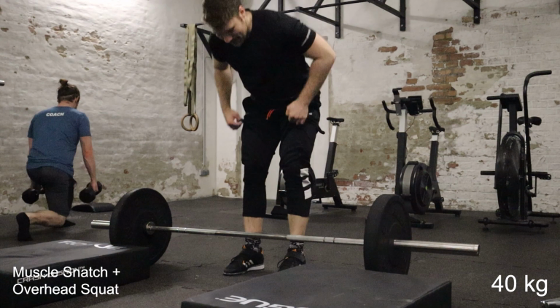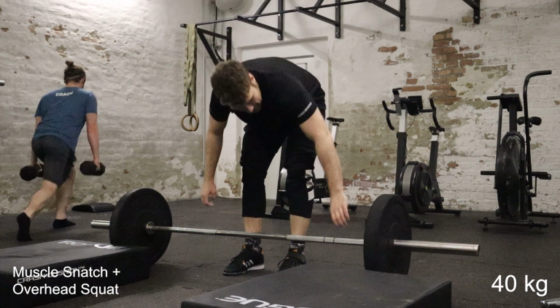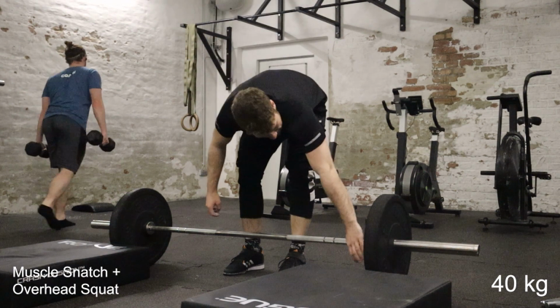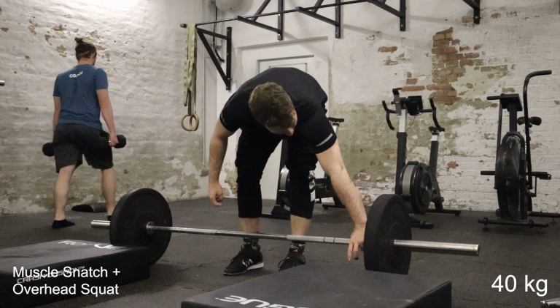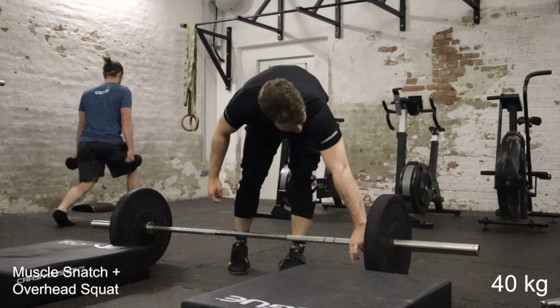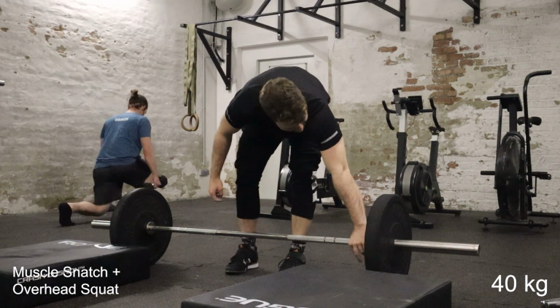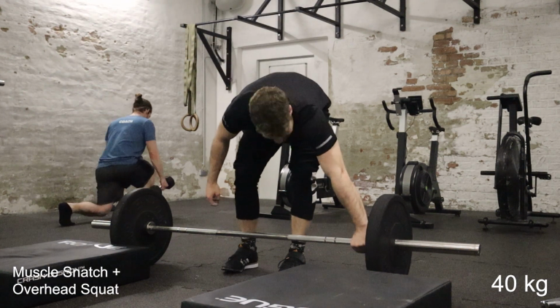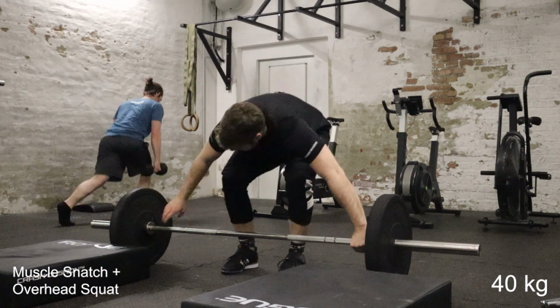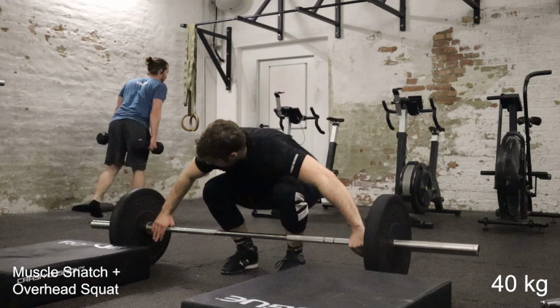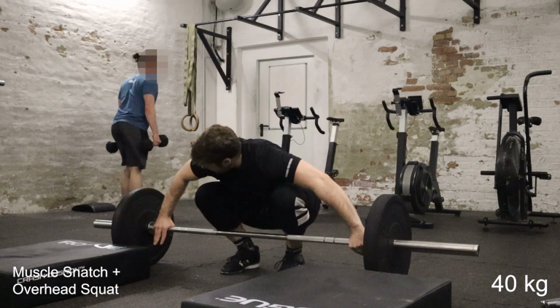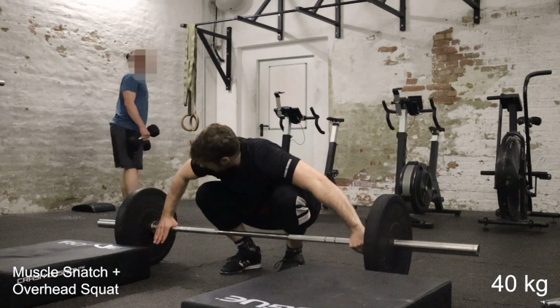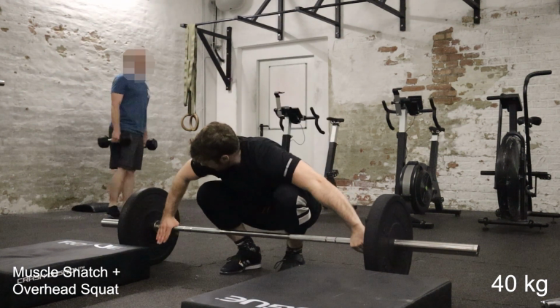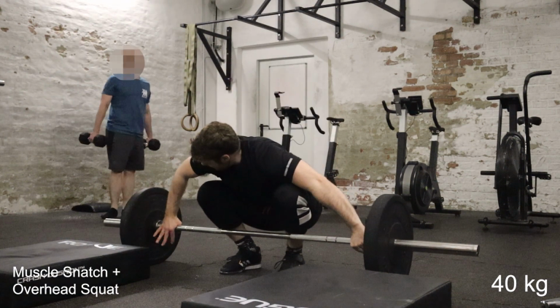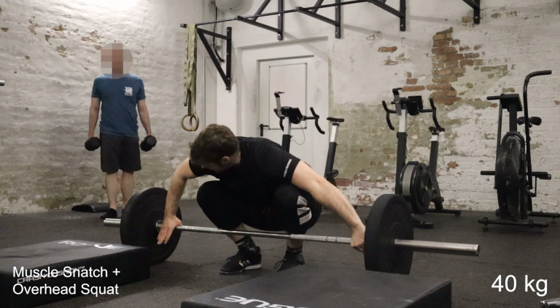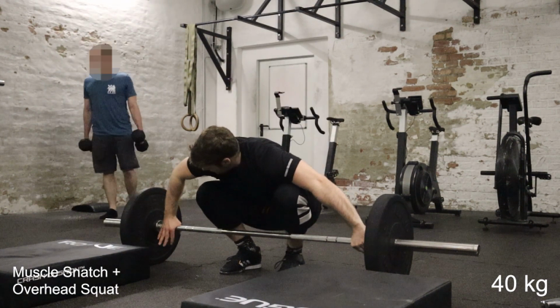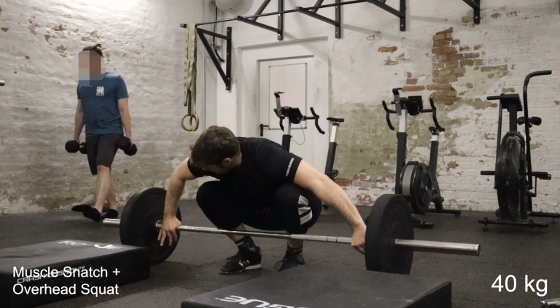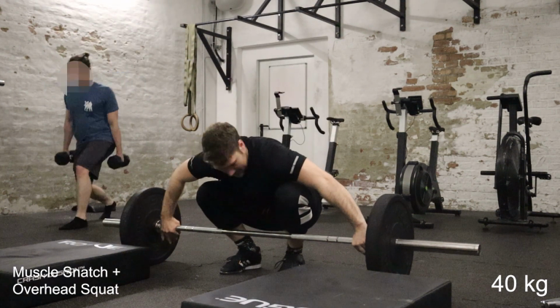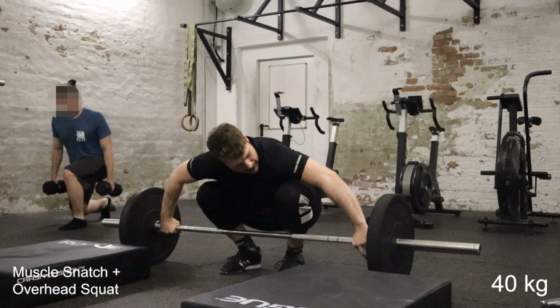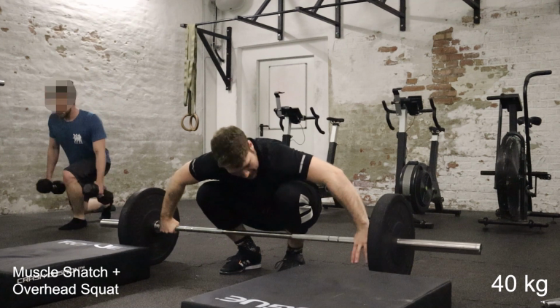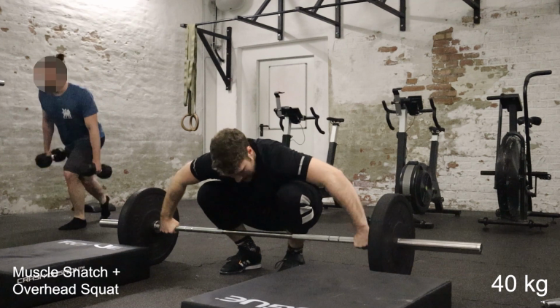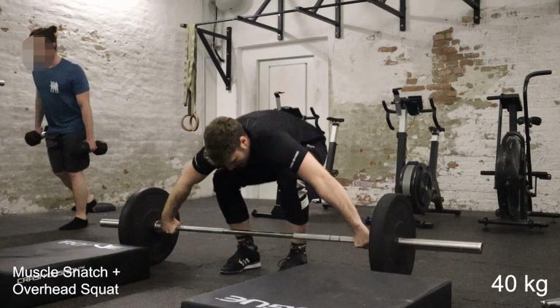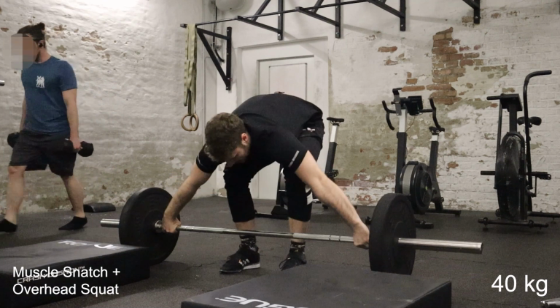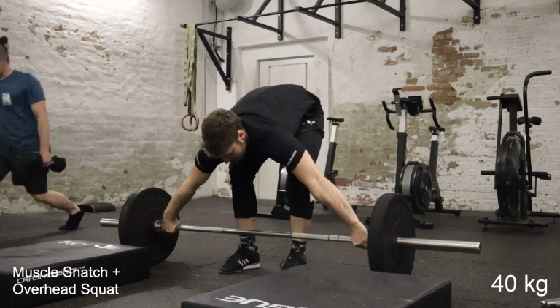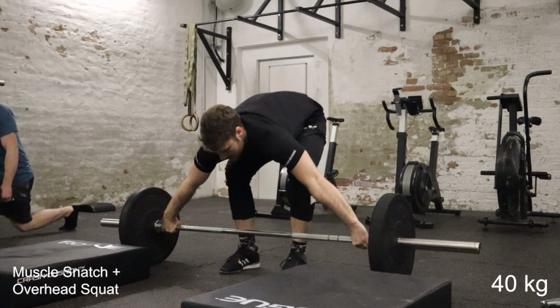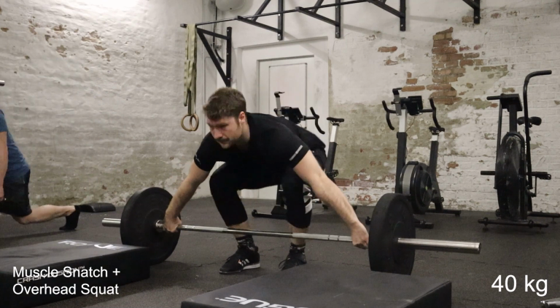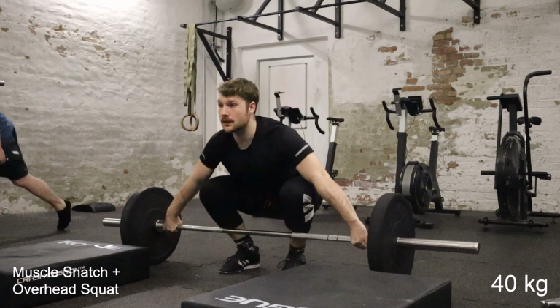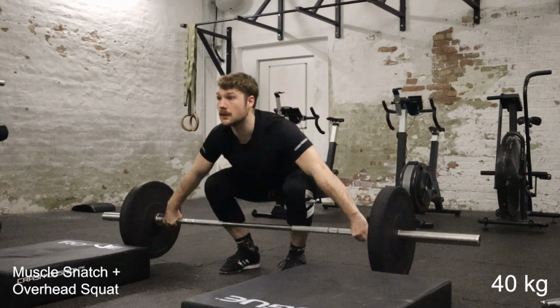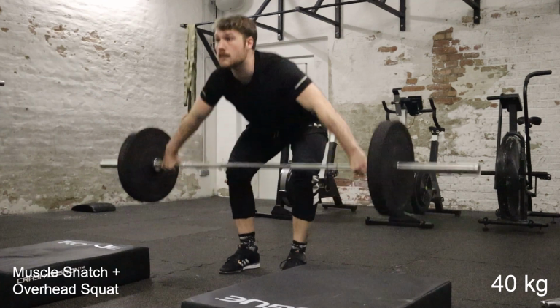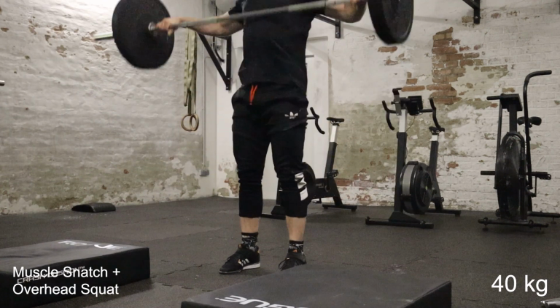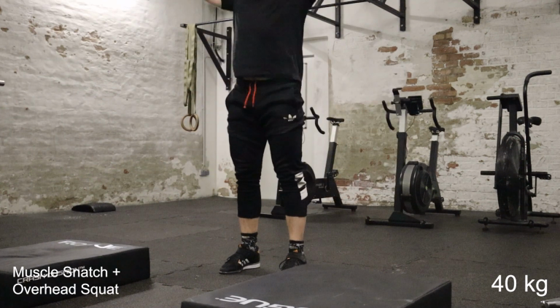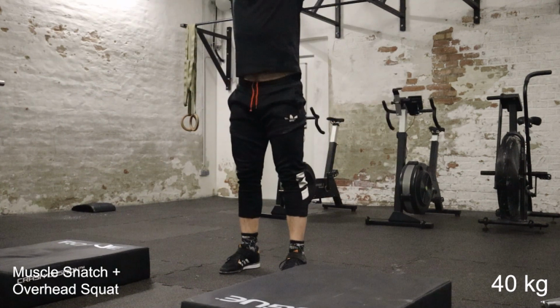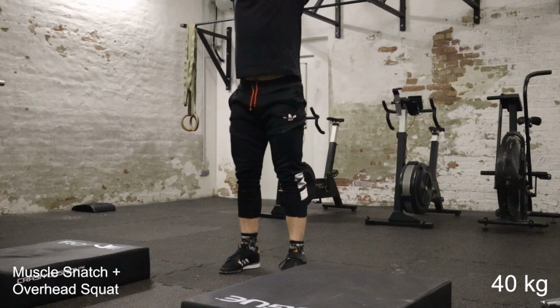Hello guys and welcome to the second training vlog. Last time we had some snatches and then upper body stuff, and today we'll be more clean and jerk focused and then some lower body stuff.